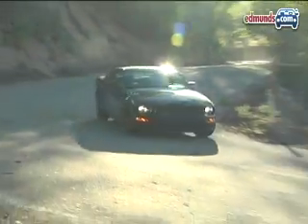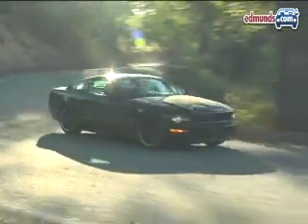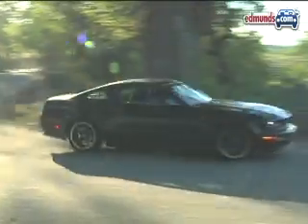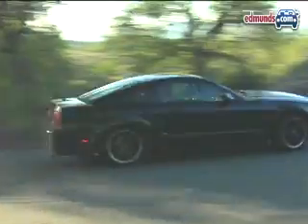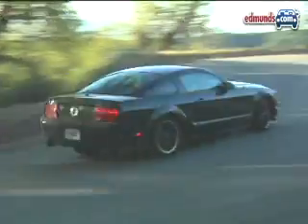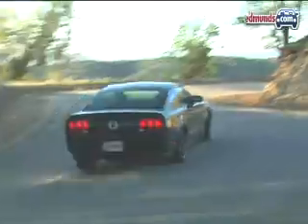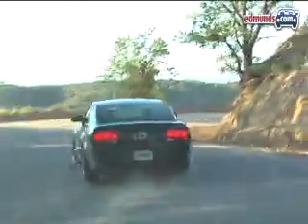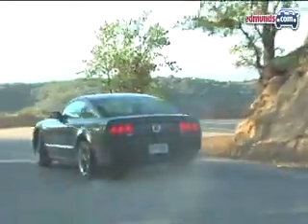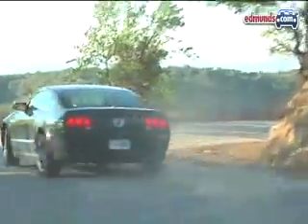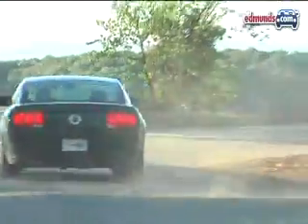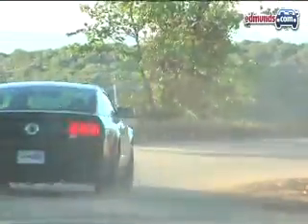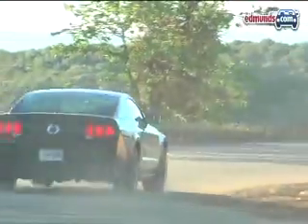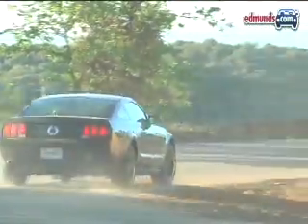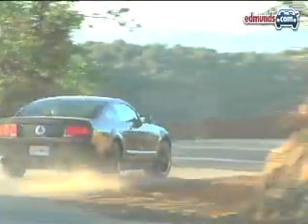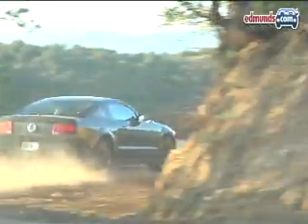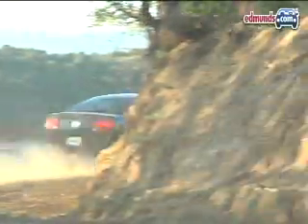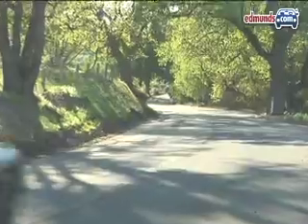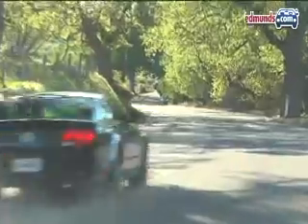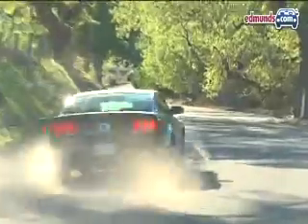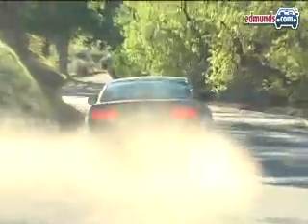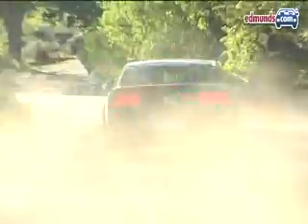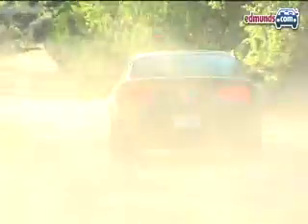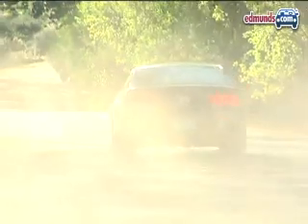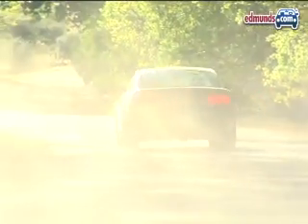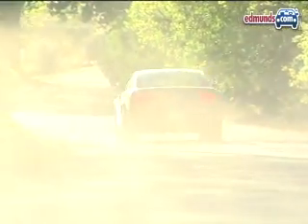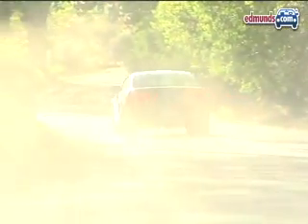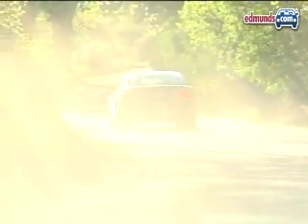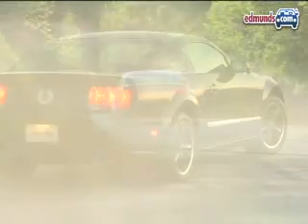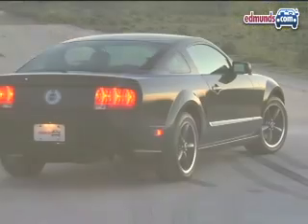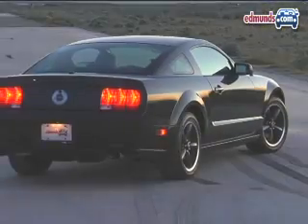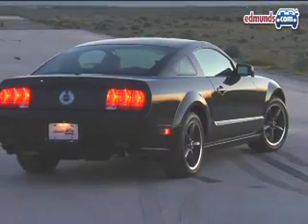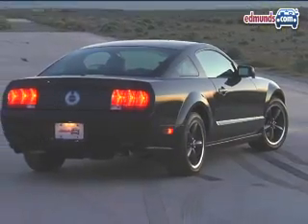It's one of the best versions yet of the current Mustang, thanks to a new cold air intake system, less restrictive exhaust, tweaked electronics, and a tough look.